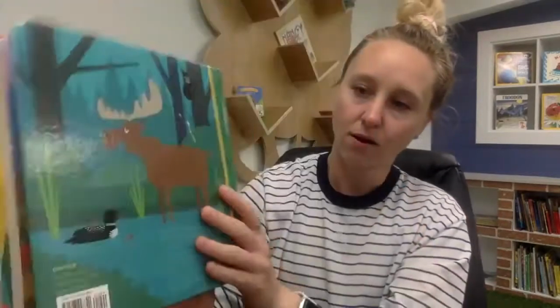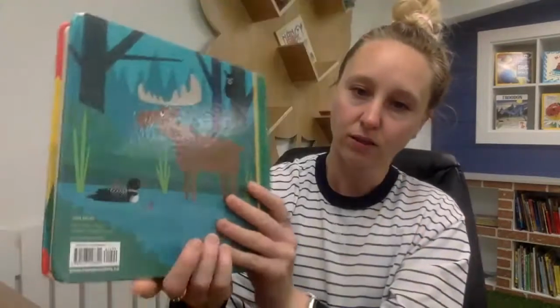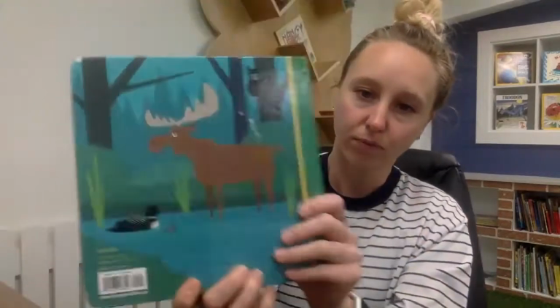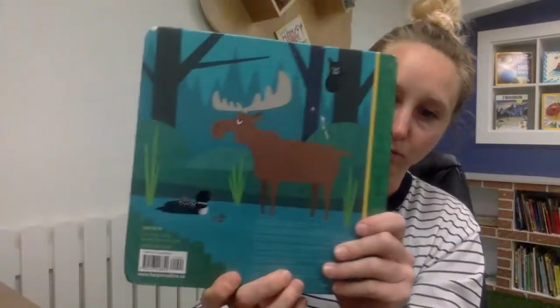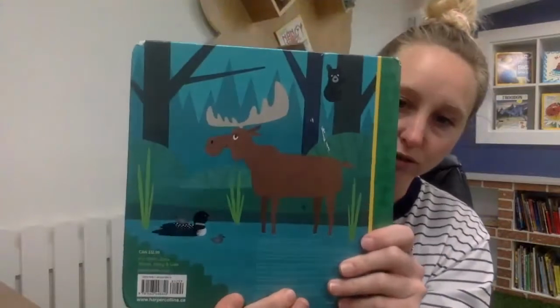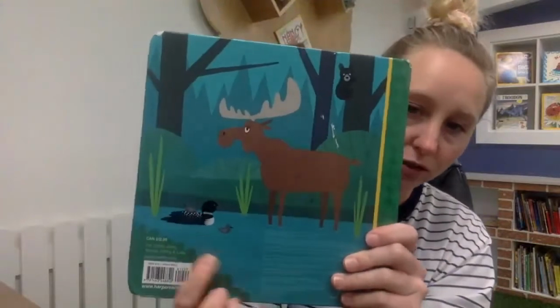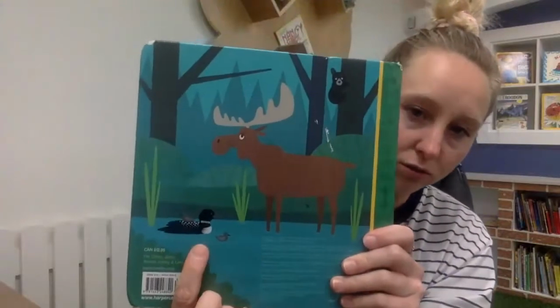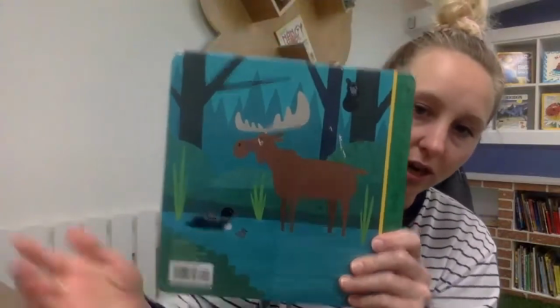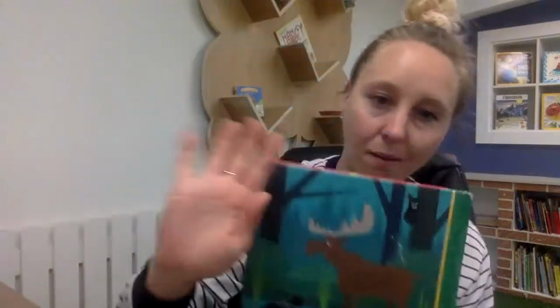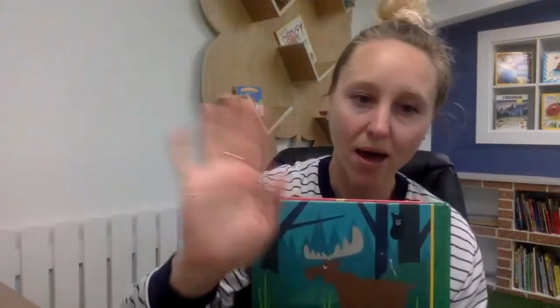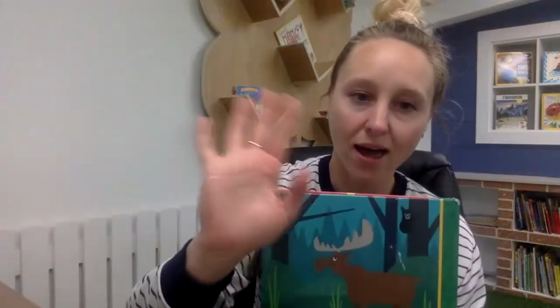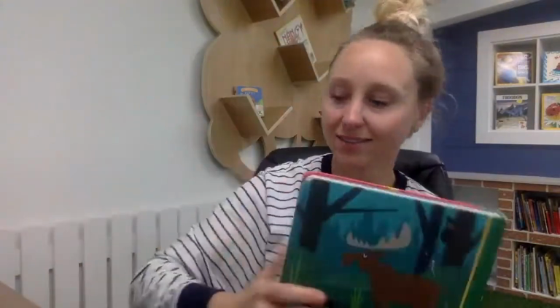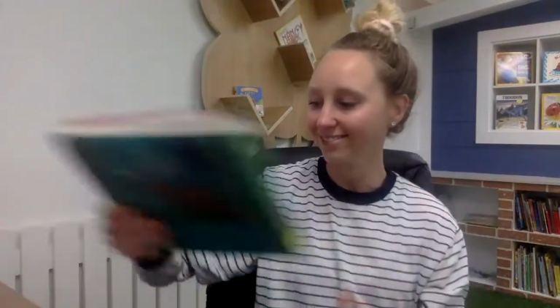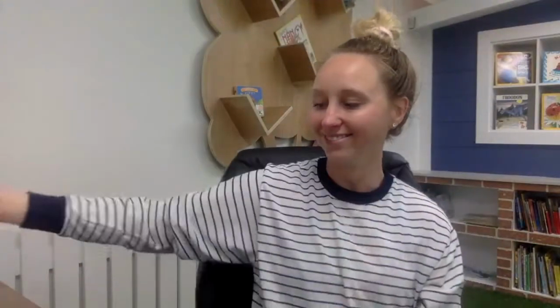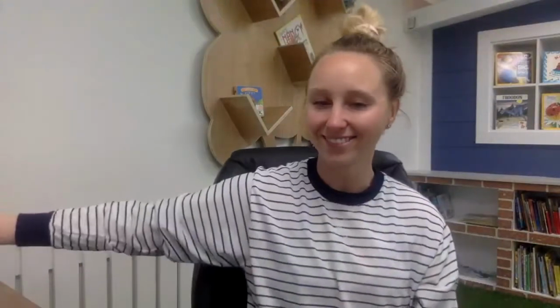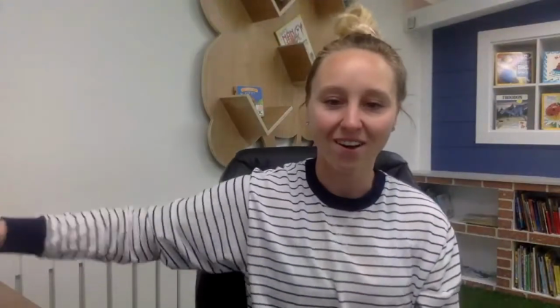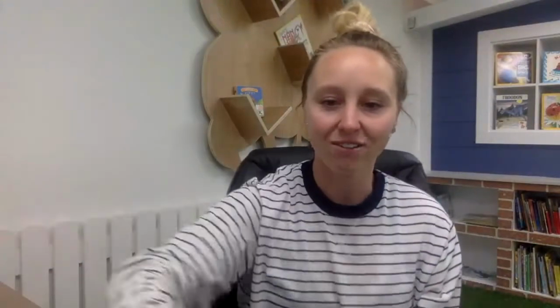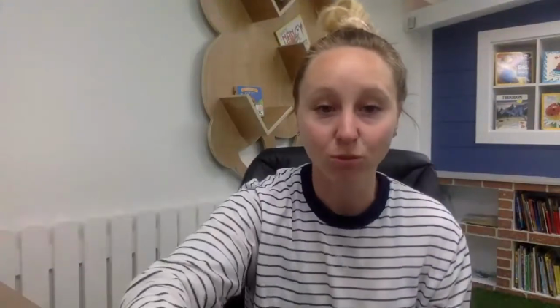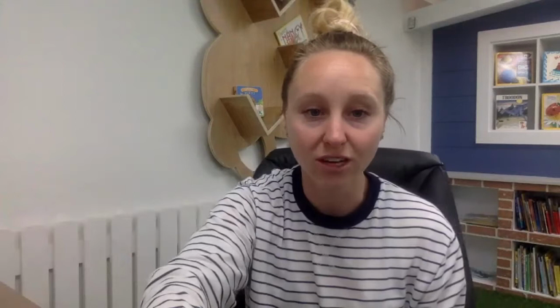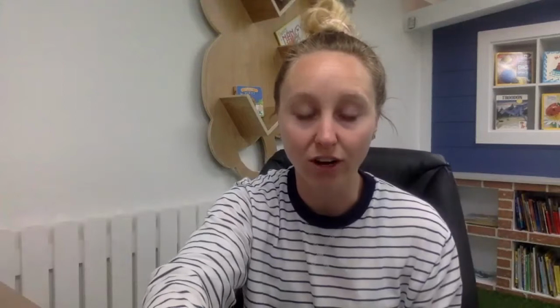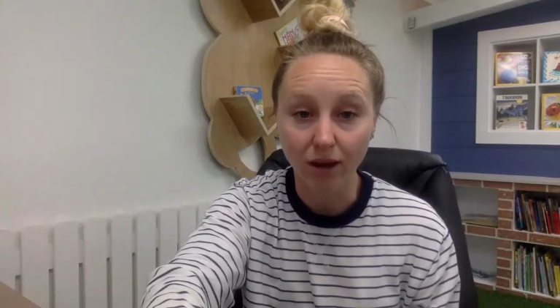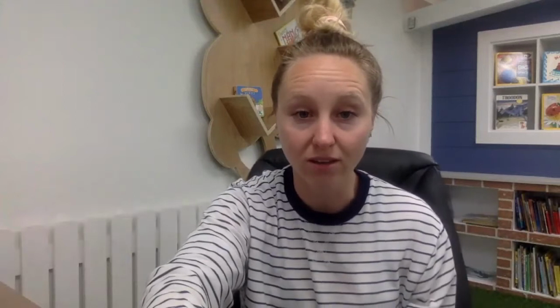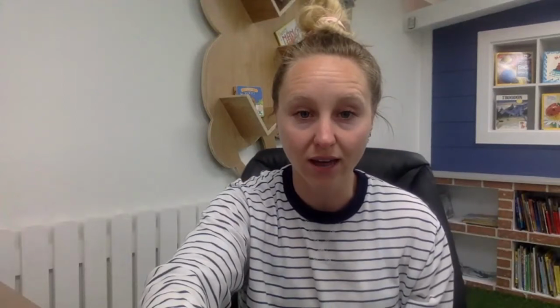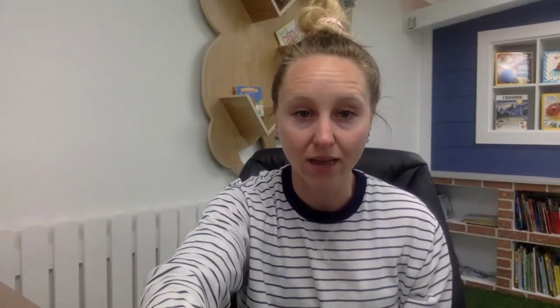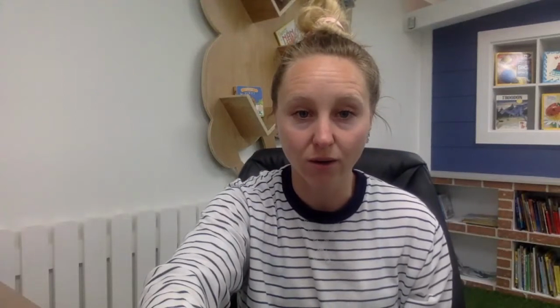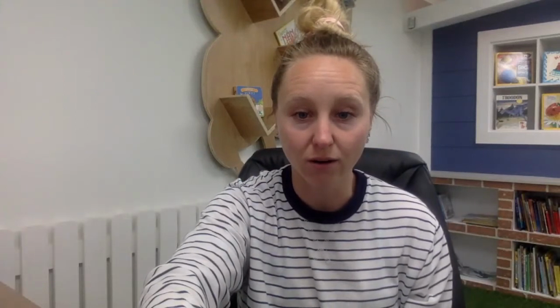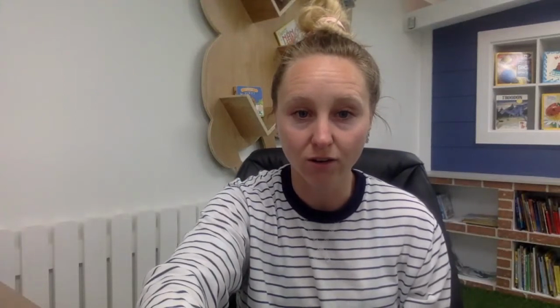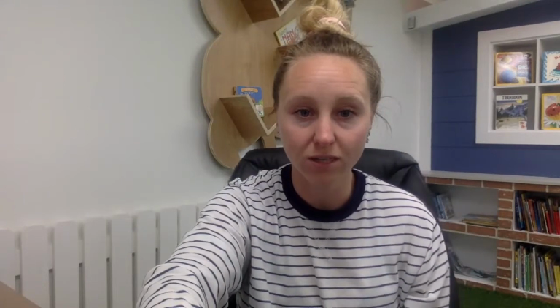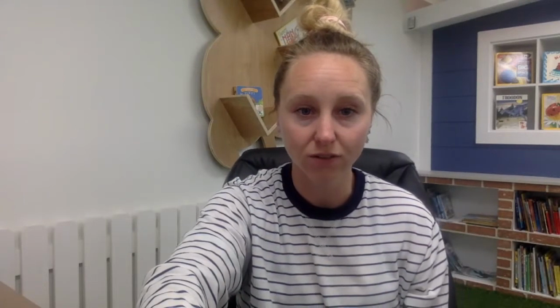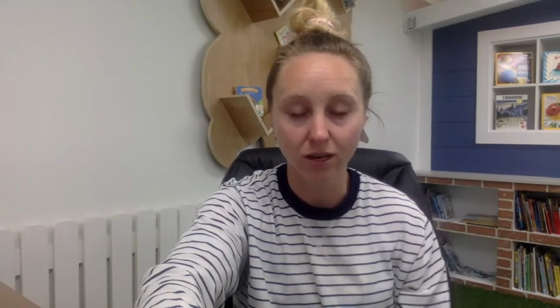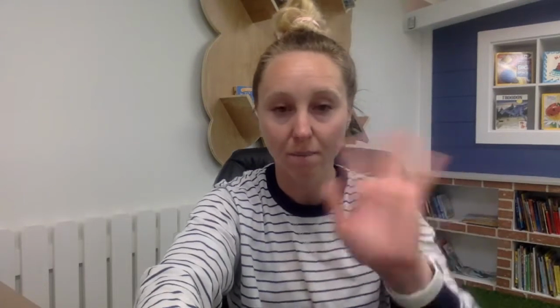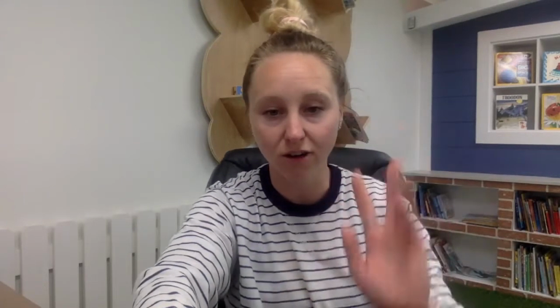Awesome — the moose and the loon say that's the end of our story! We'll just have our goodbye song and then our video will be done for this week. Bye friends.